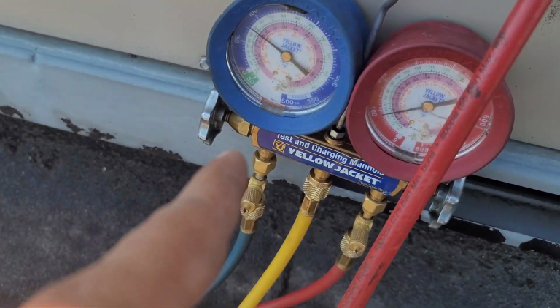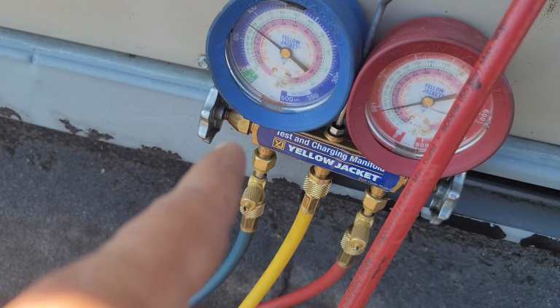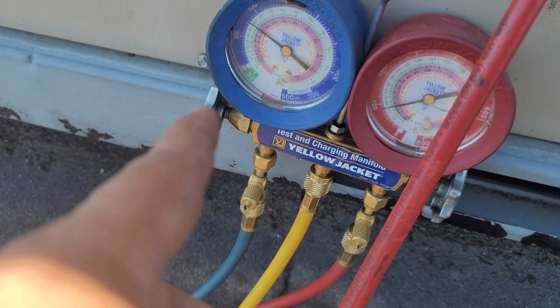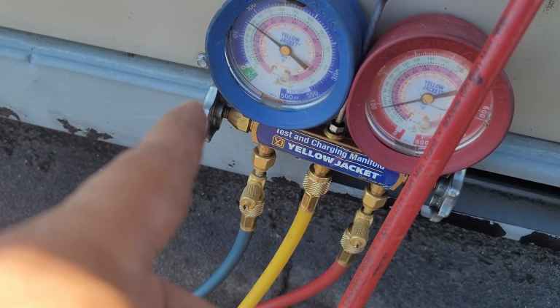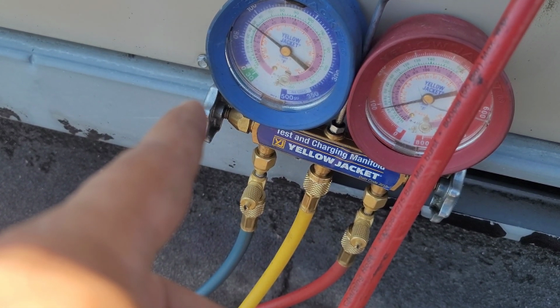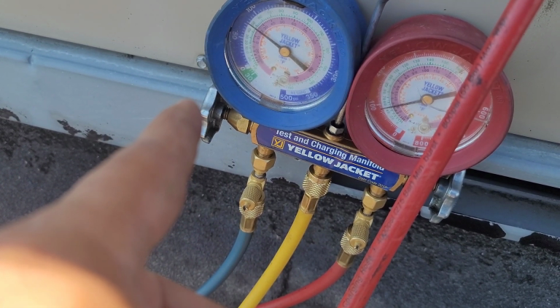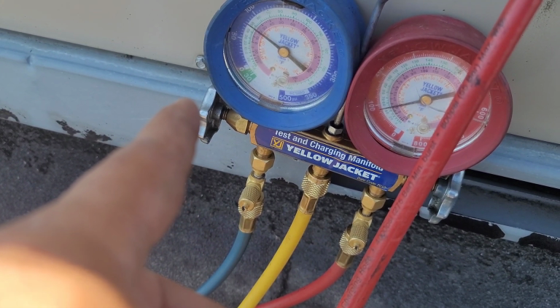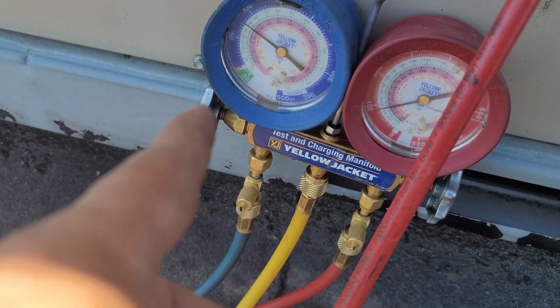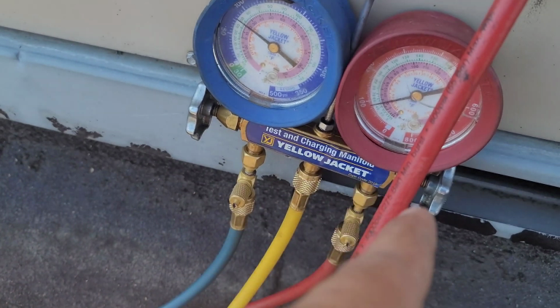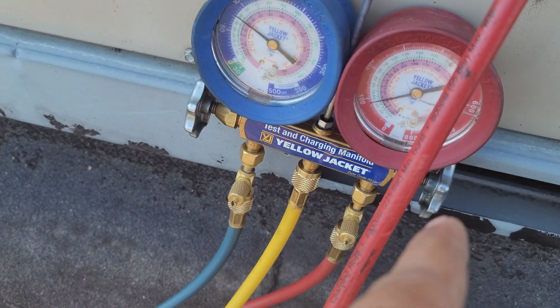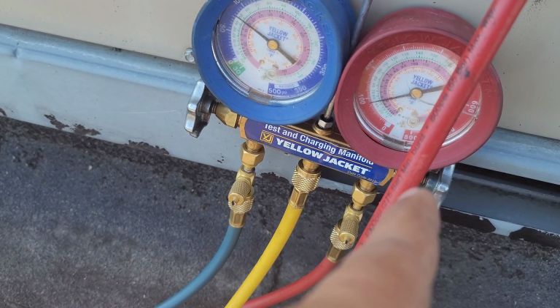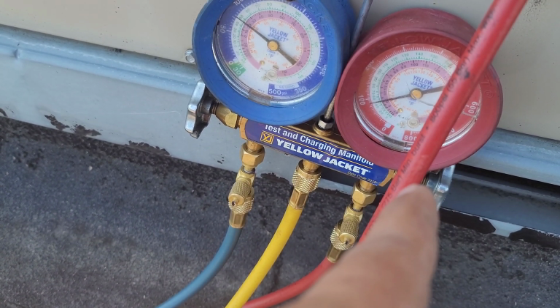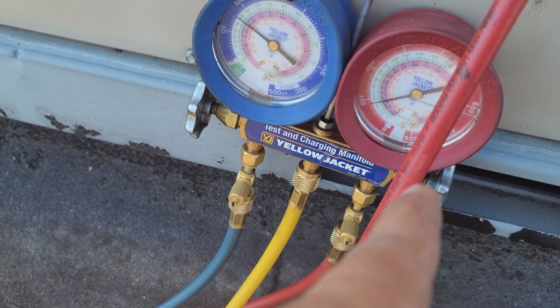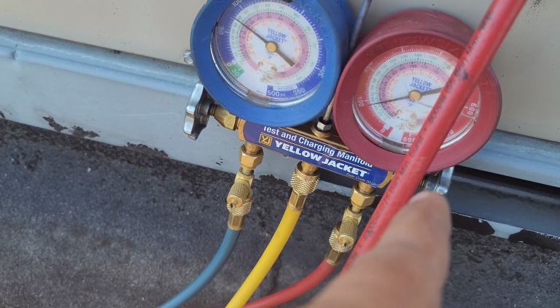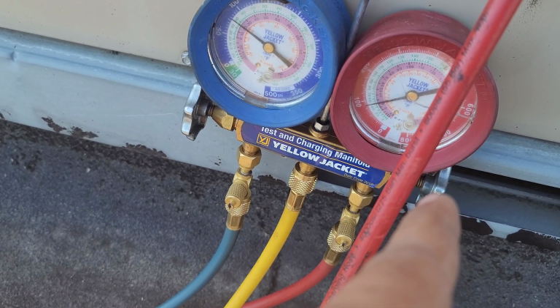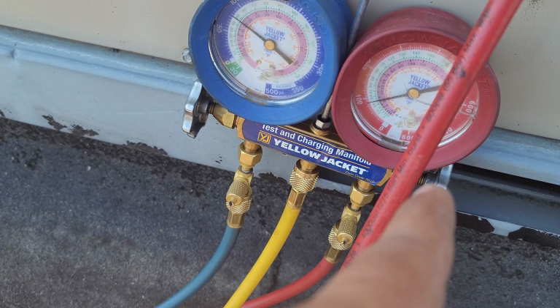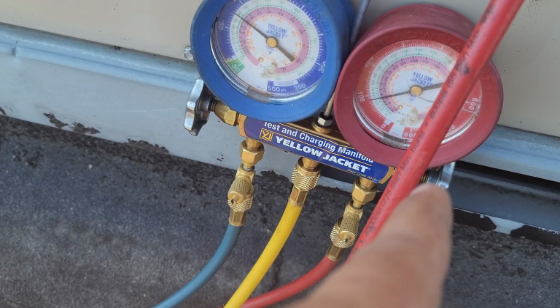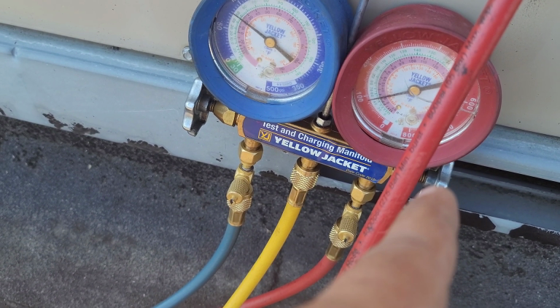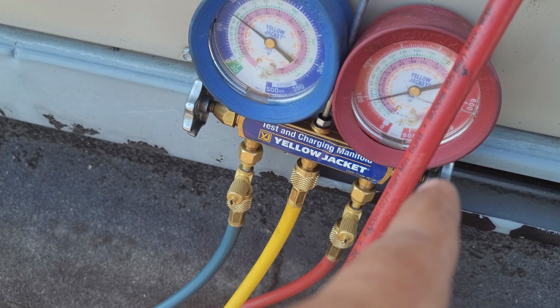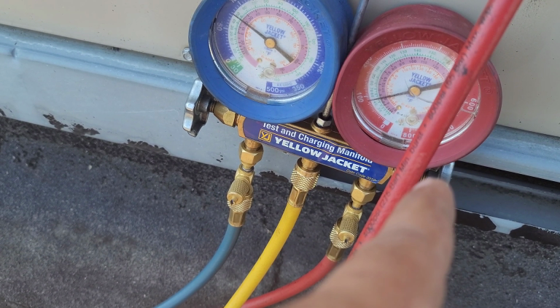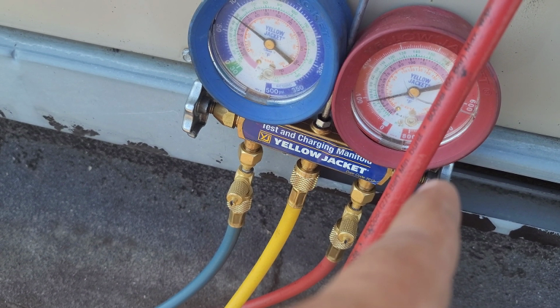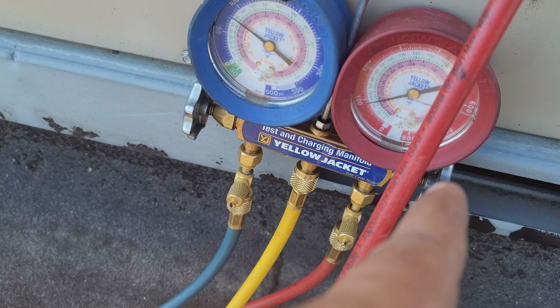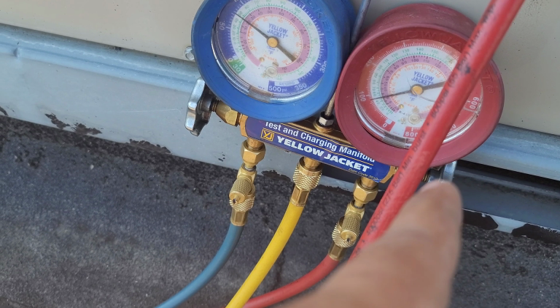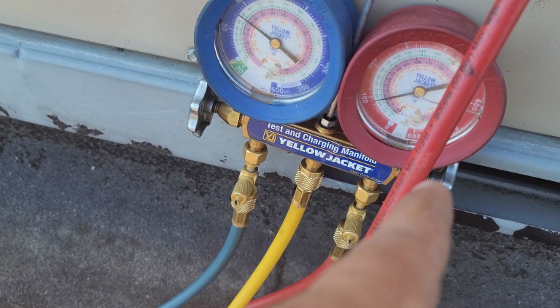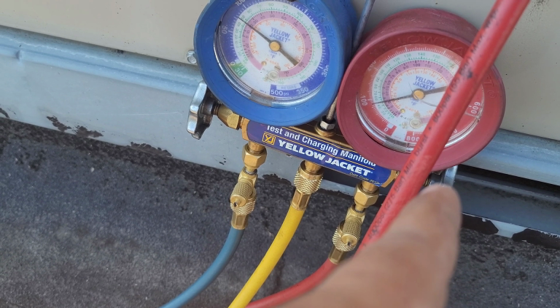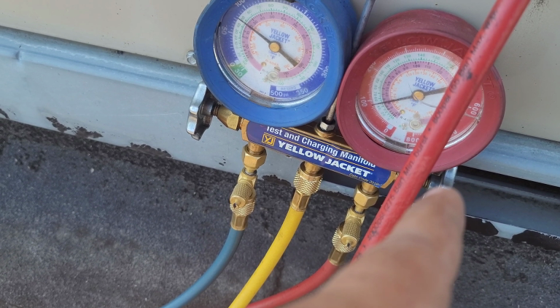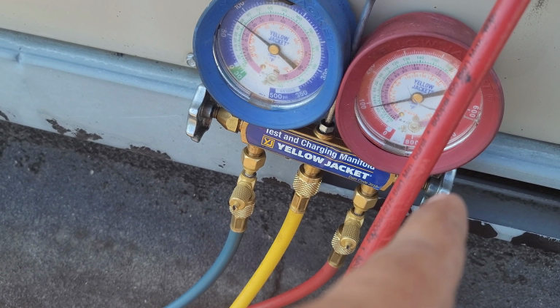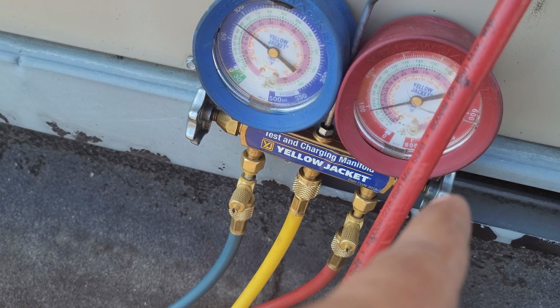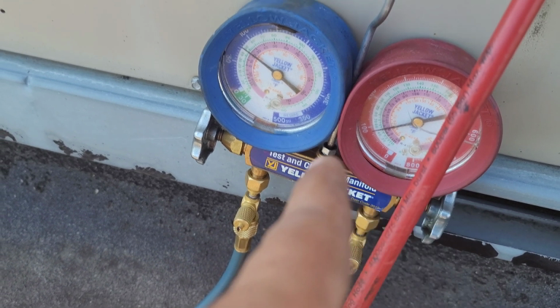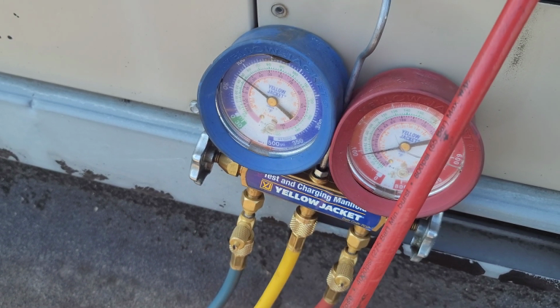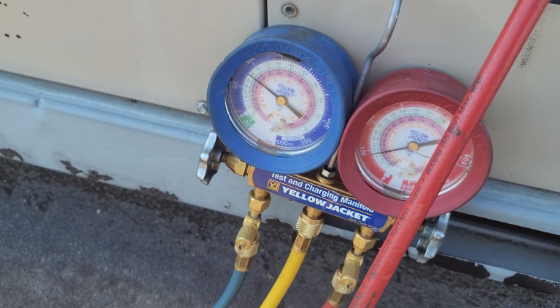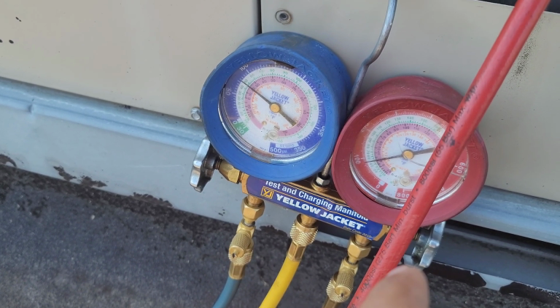I opened the suction side just a little bit, and mostly I charge from the high side — just a little bit. It's showing 100 psi now.